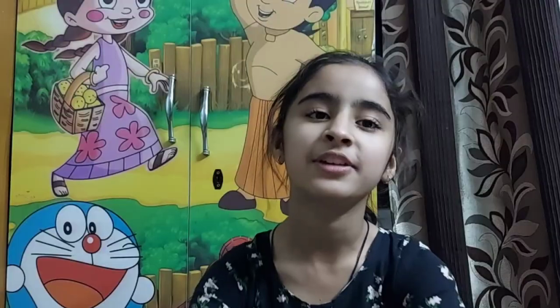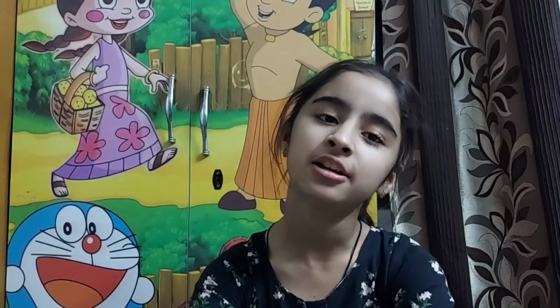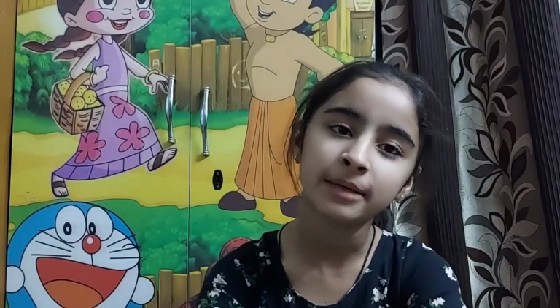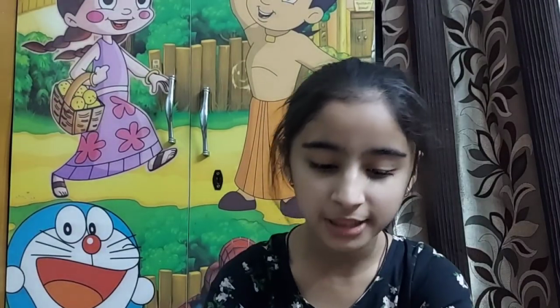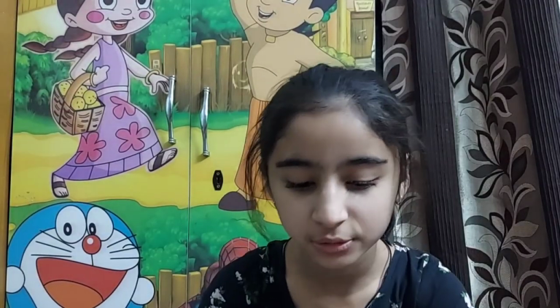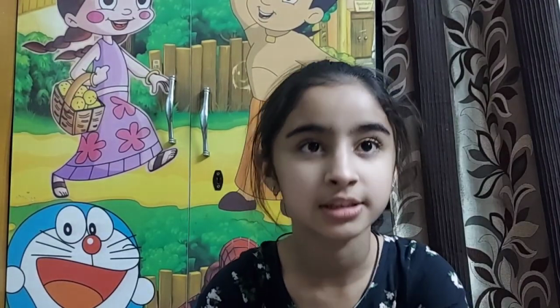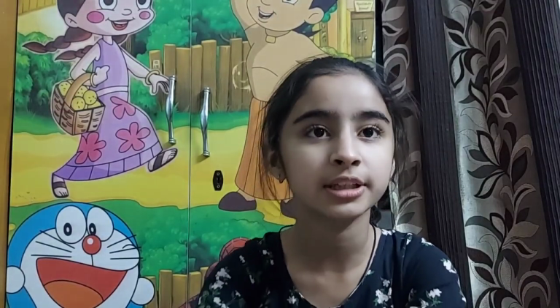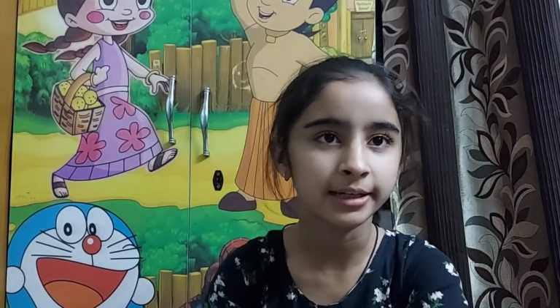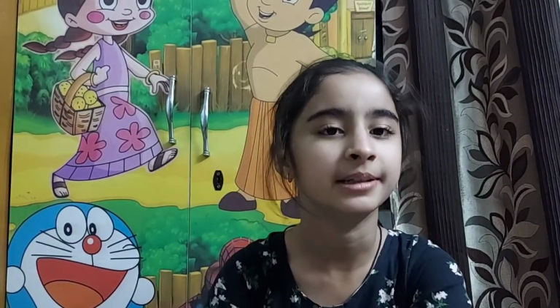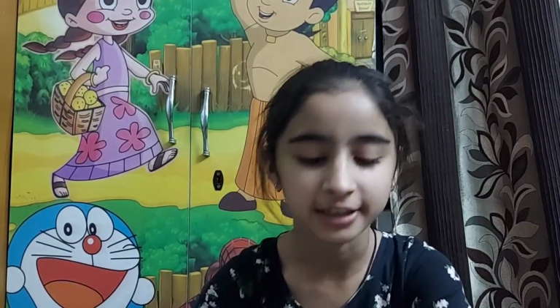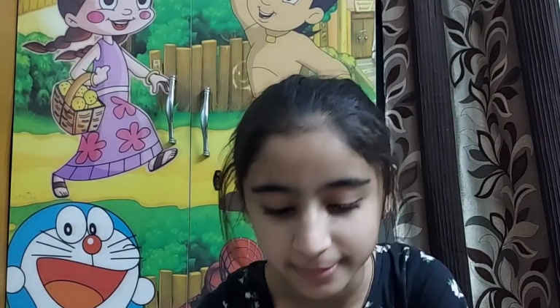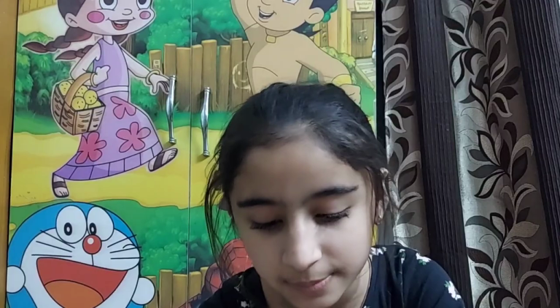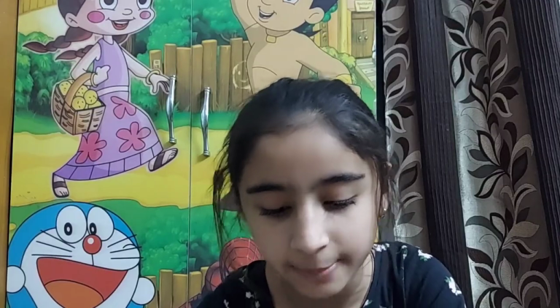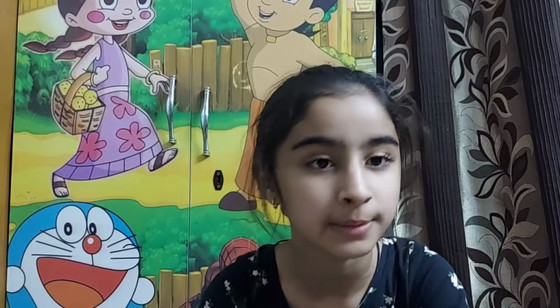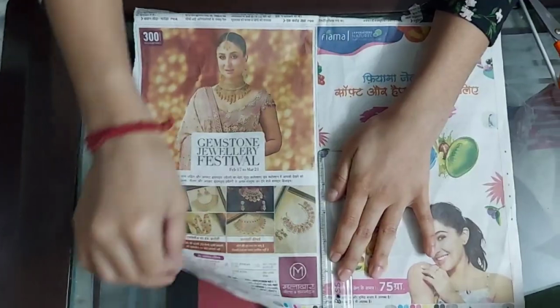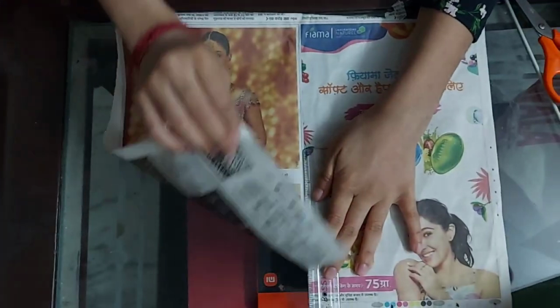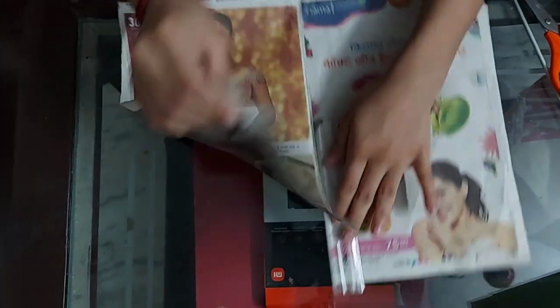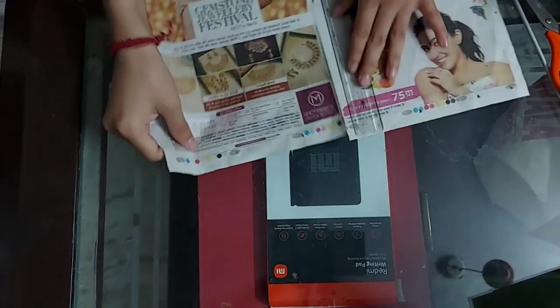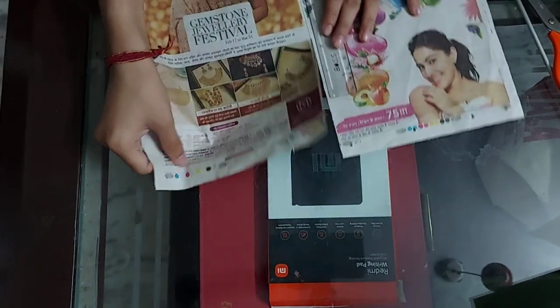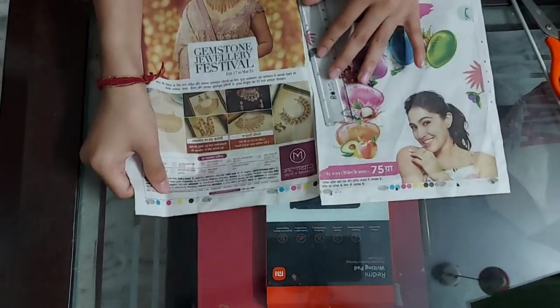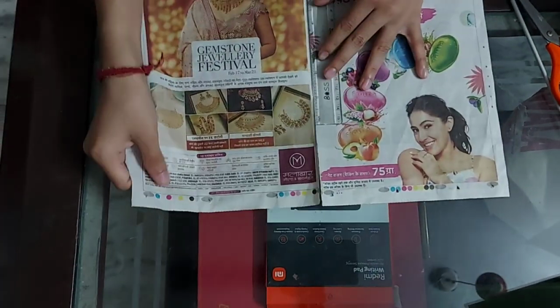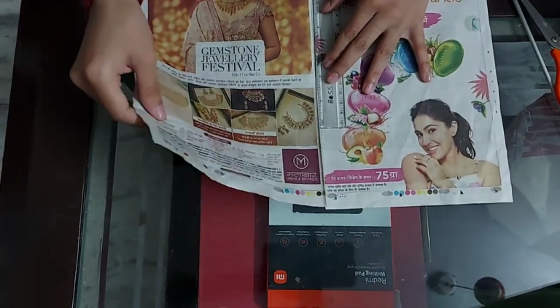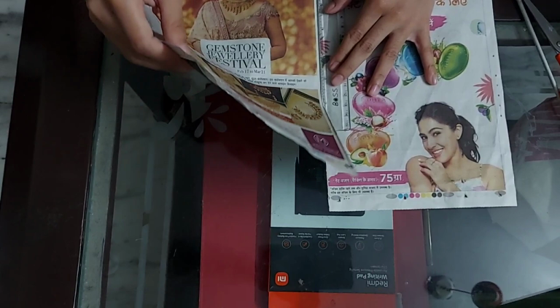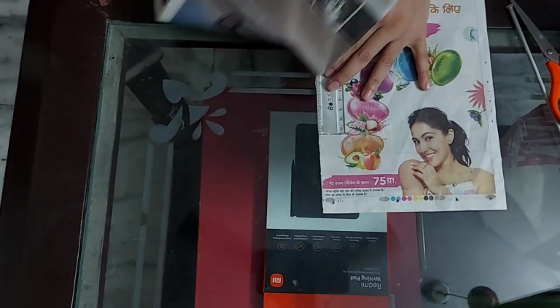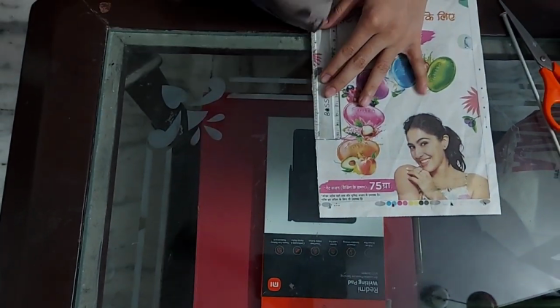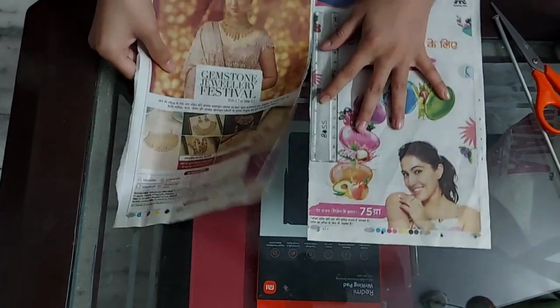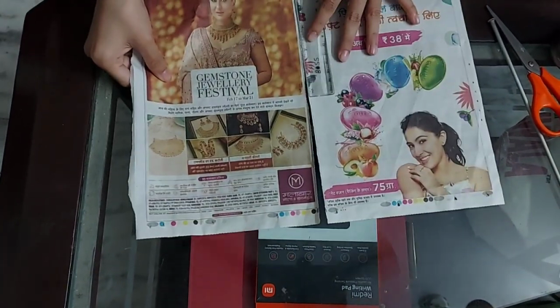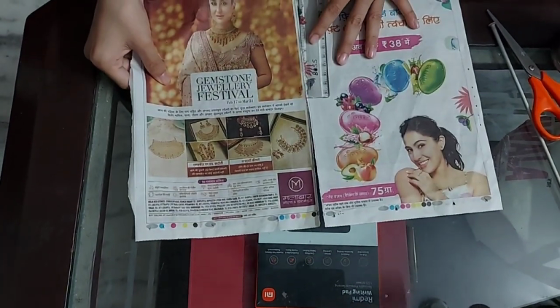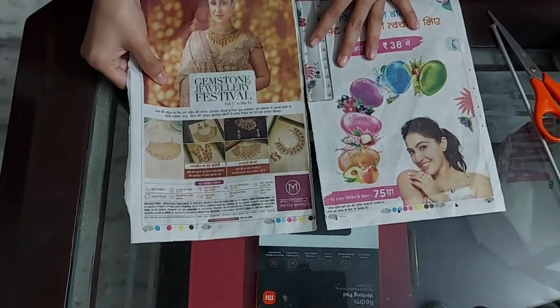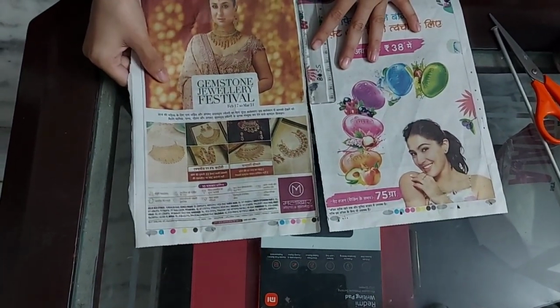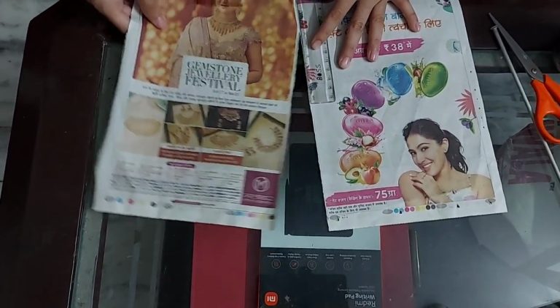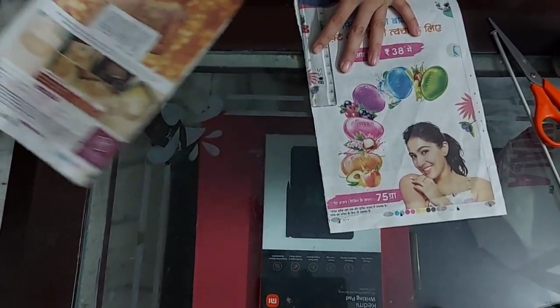Friends, now we will start. First of all, you will put it in newspaper. Friends, now we will put it in newspaper. Normally, it will go into the newspaper.